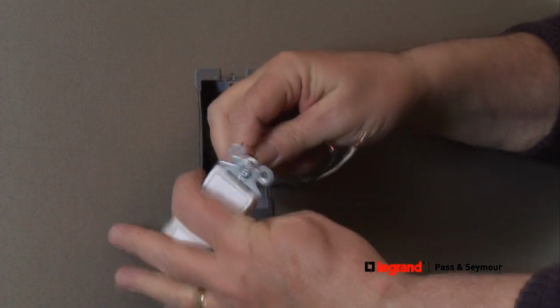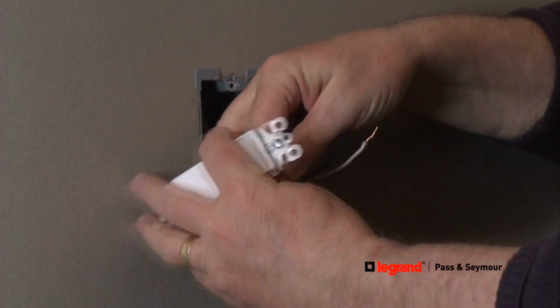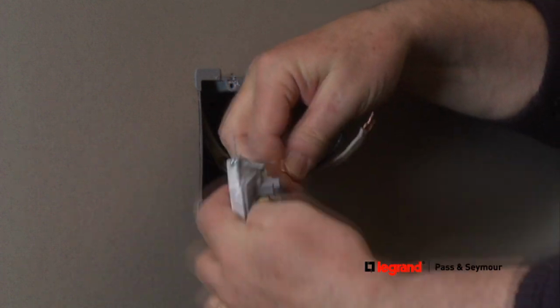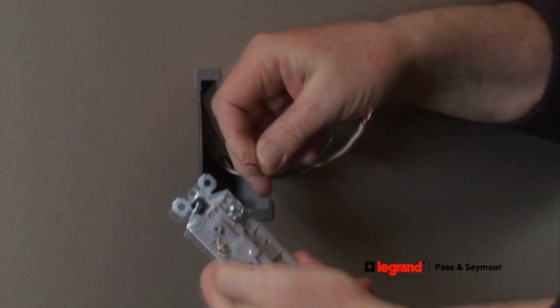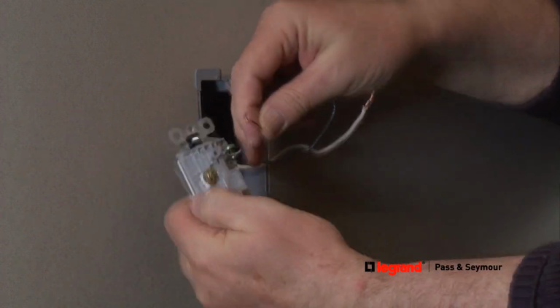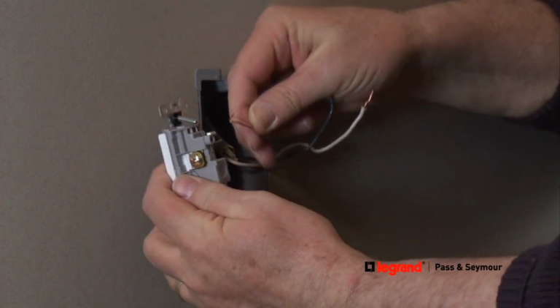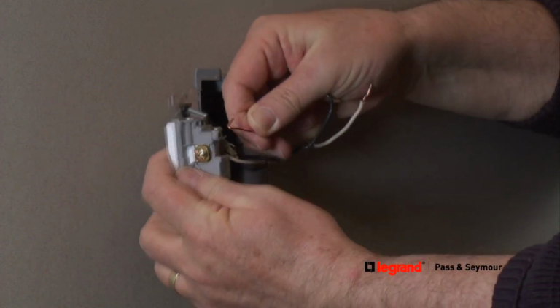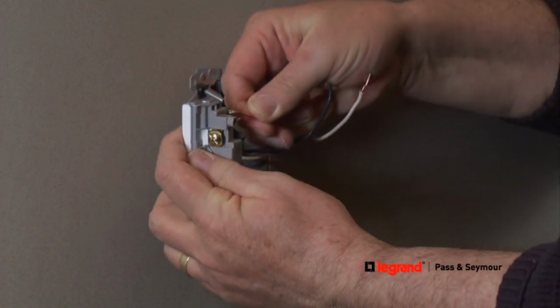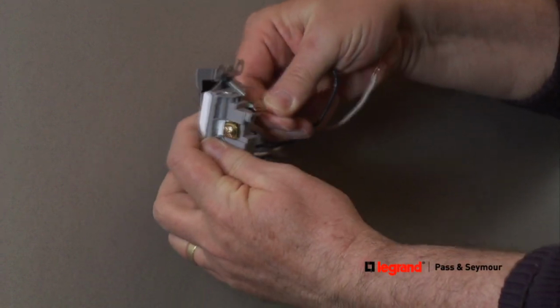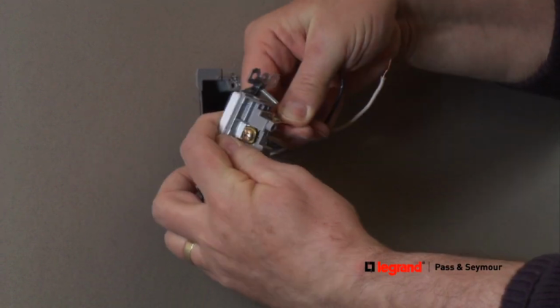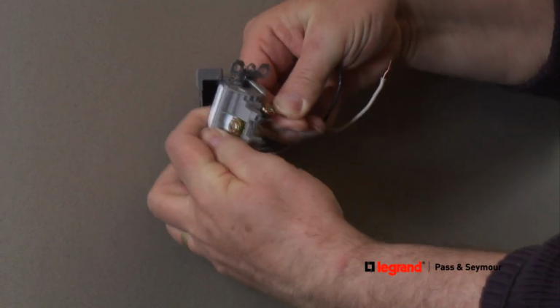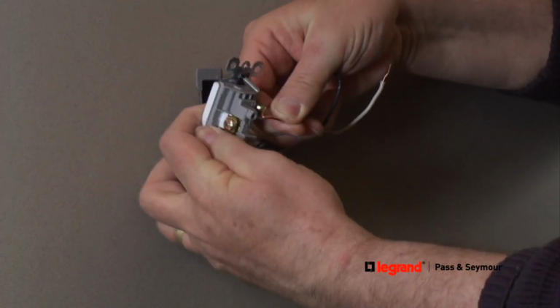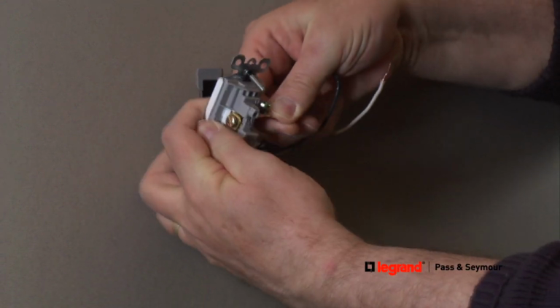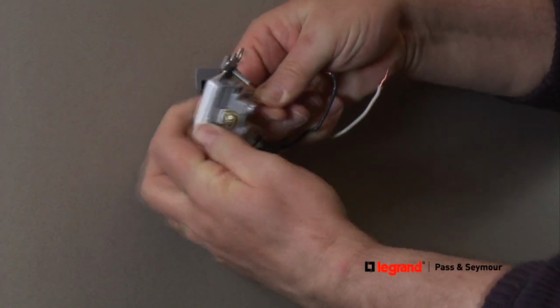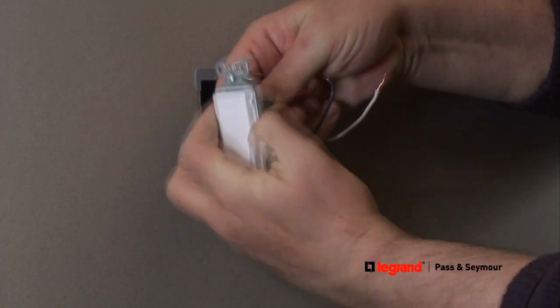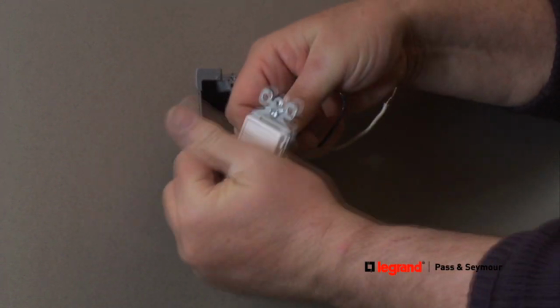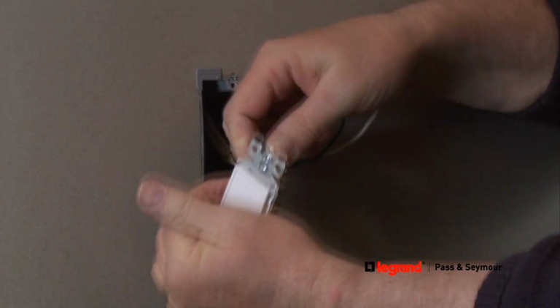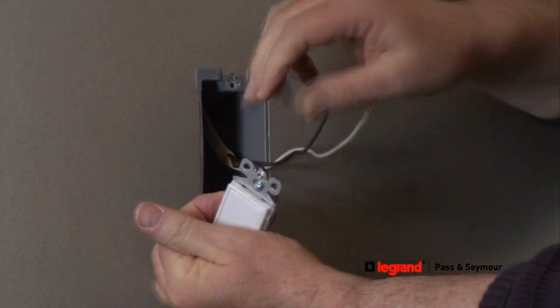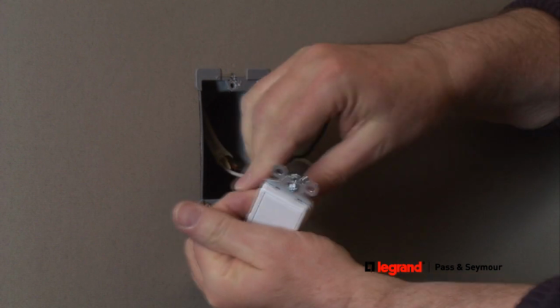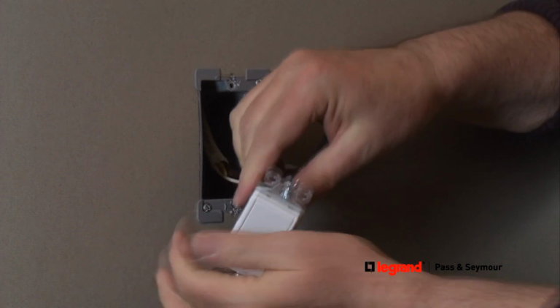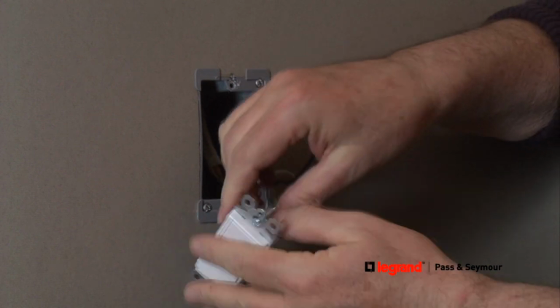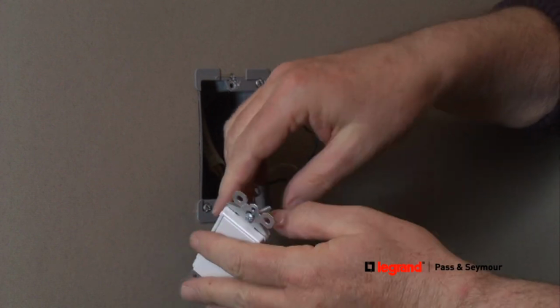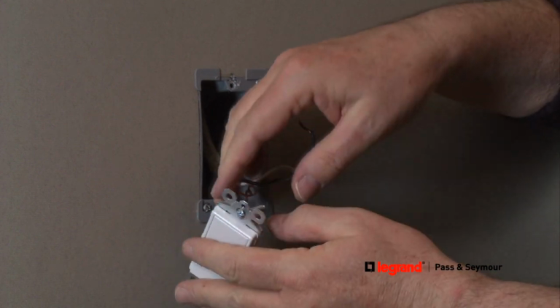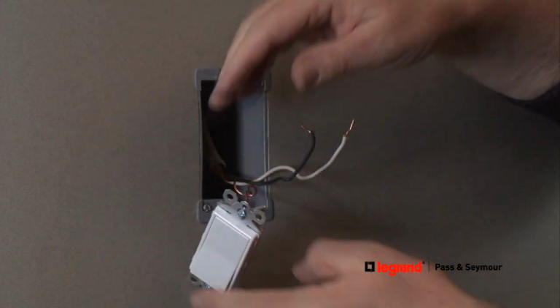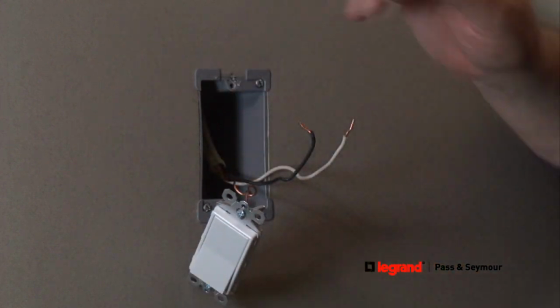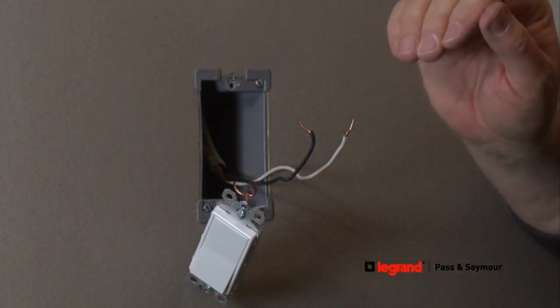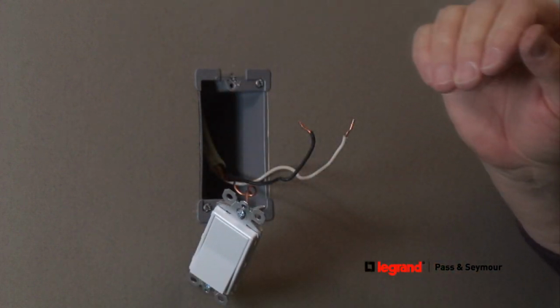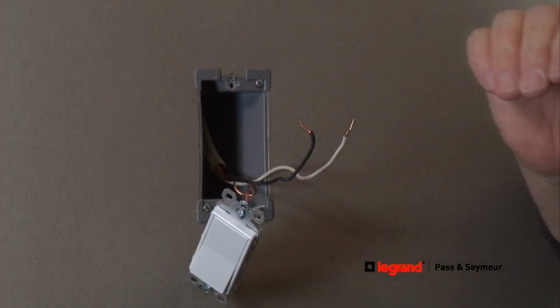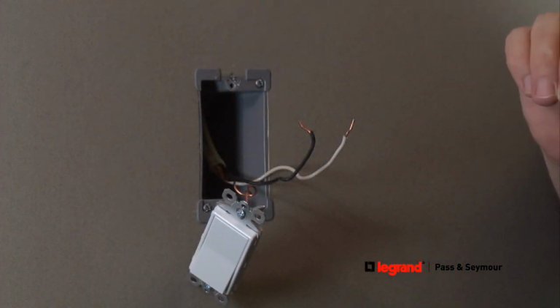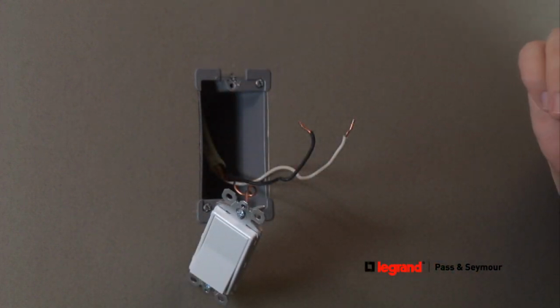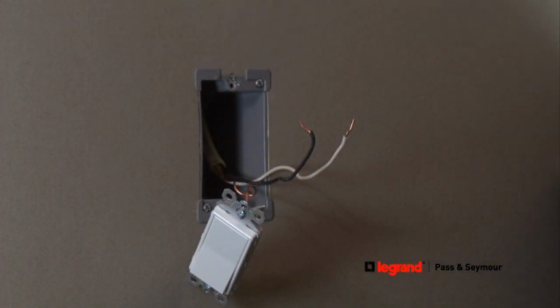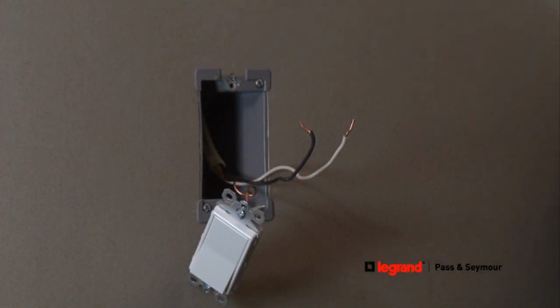Make sure the wire loop for the terminal screw is turned in the same clockwise direction you're turning the terminal screw — right to tighten and left to loosen.